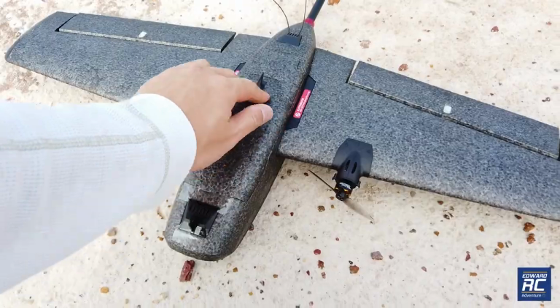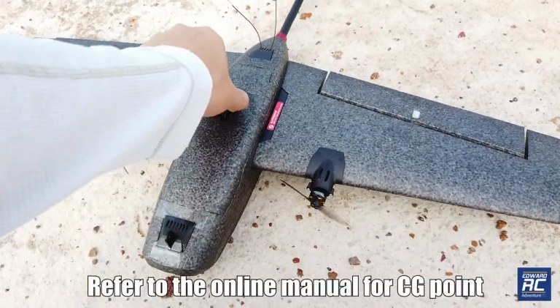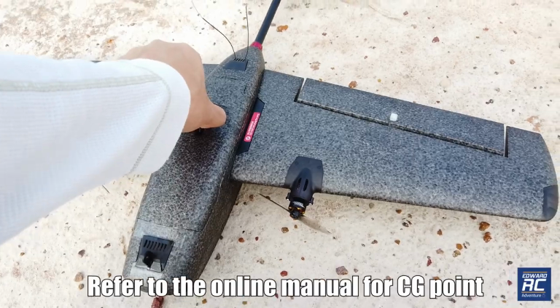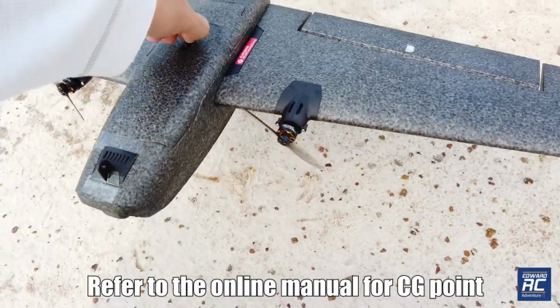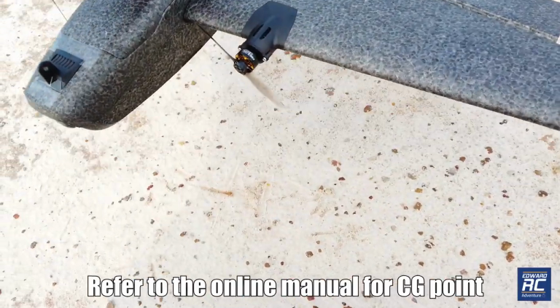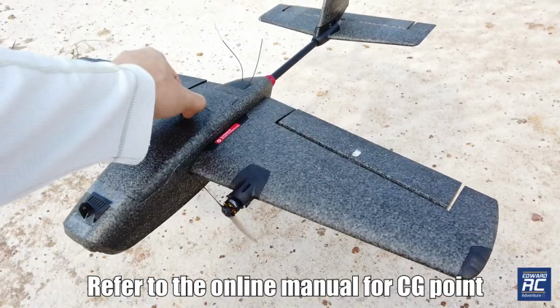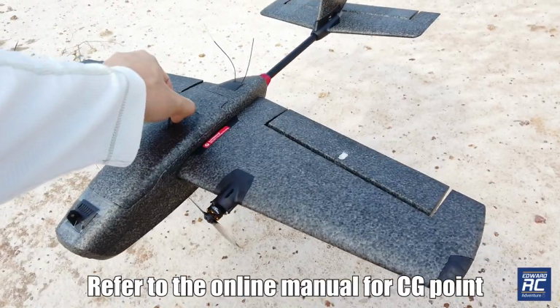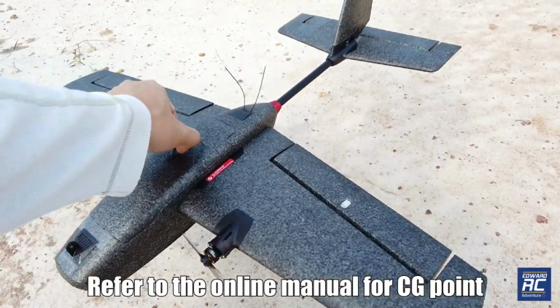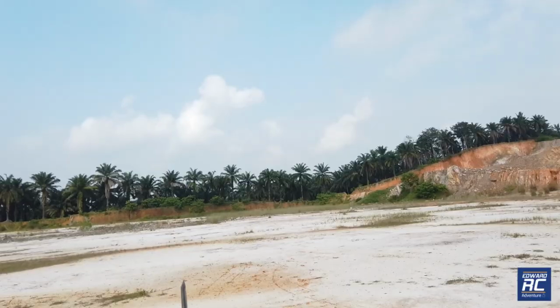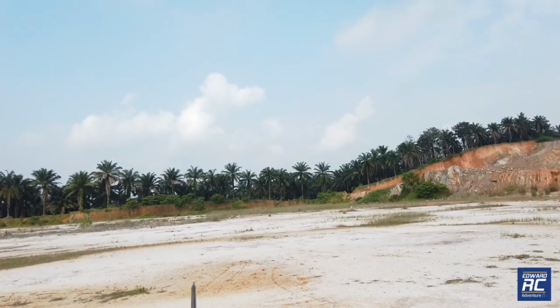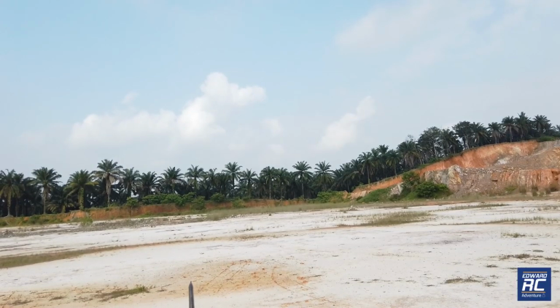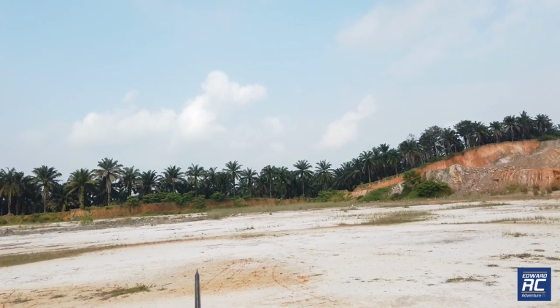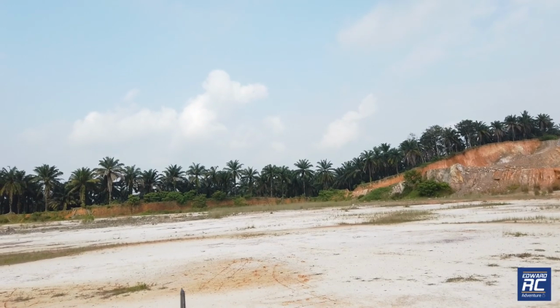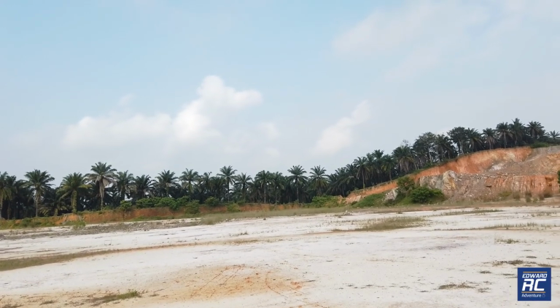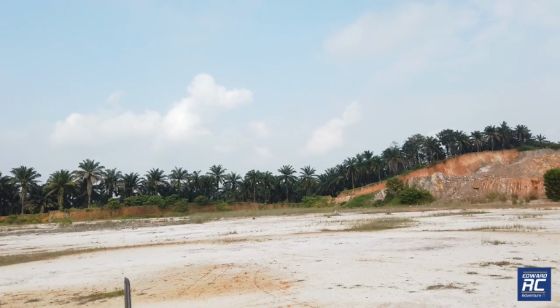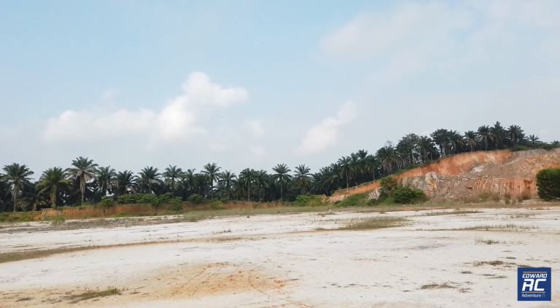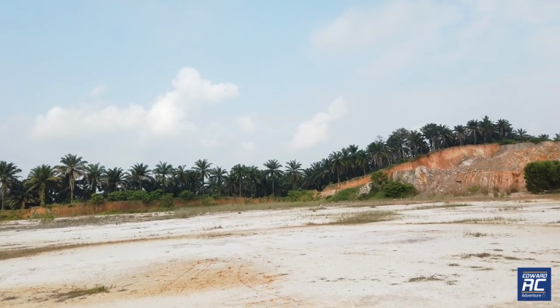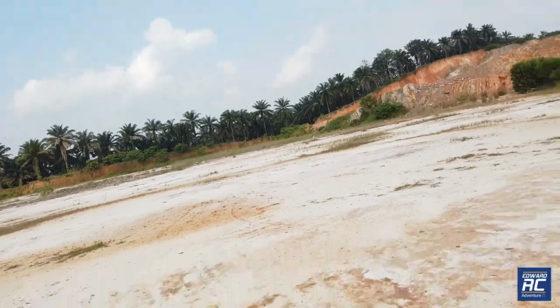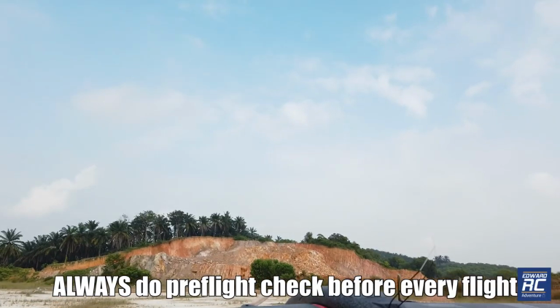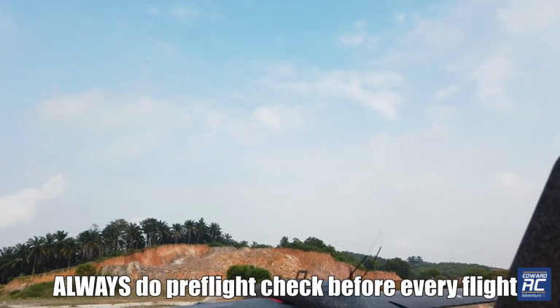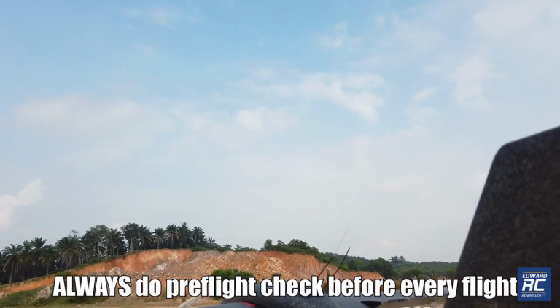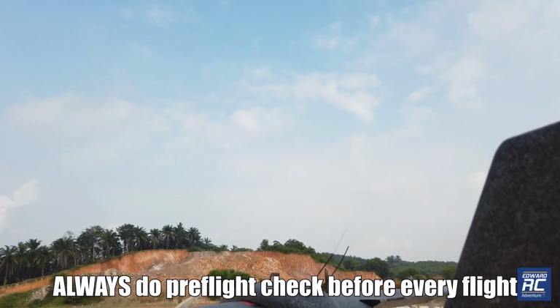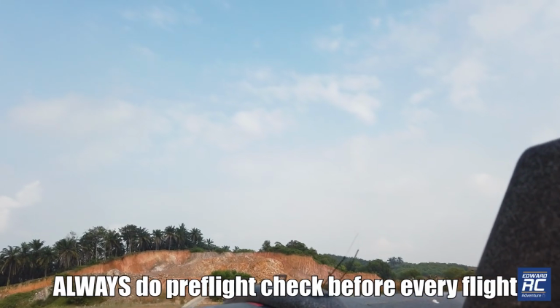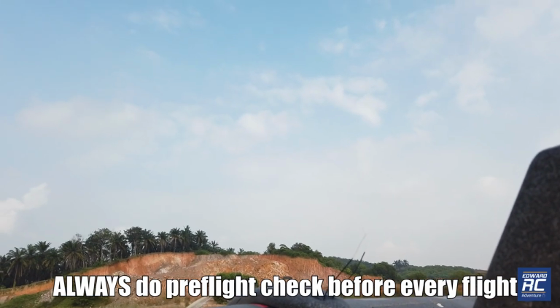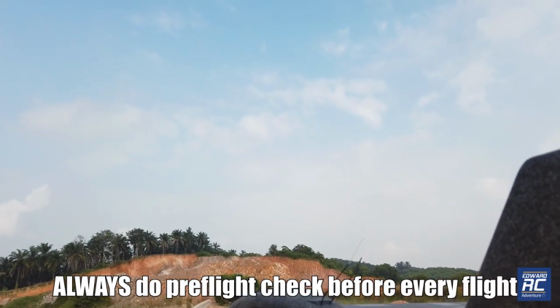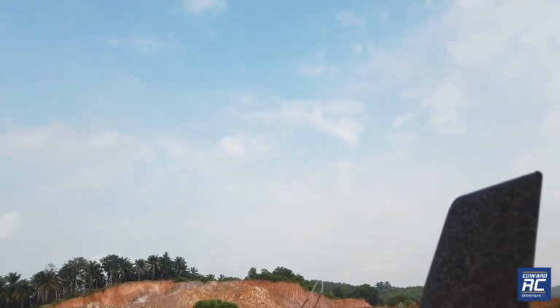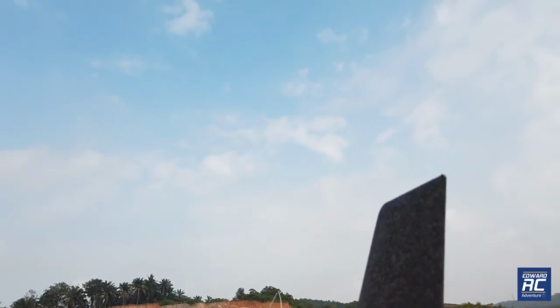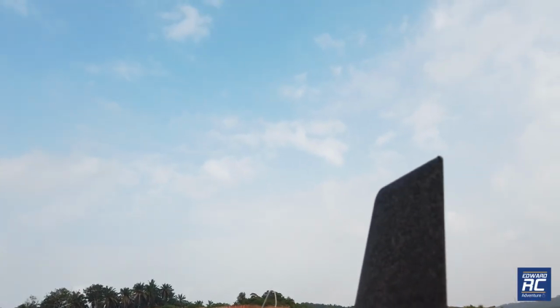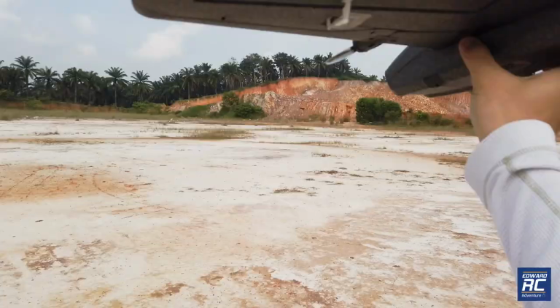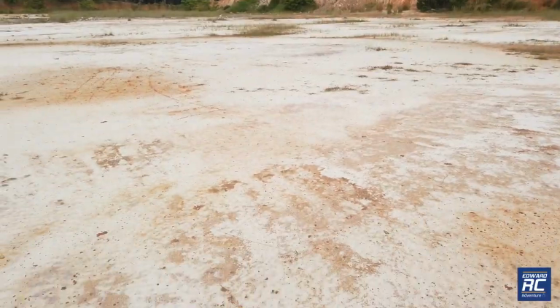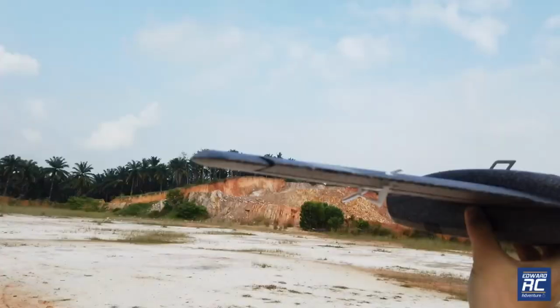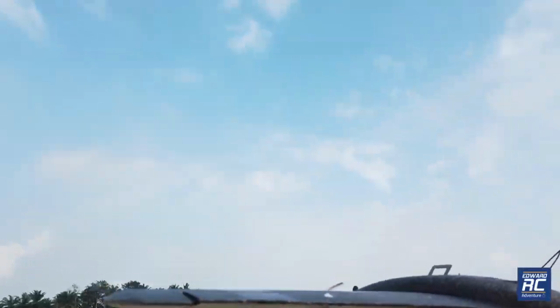Always remember to check your CG. Neutral. Very powerful. Check again. All good. Now let's go.